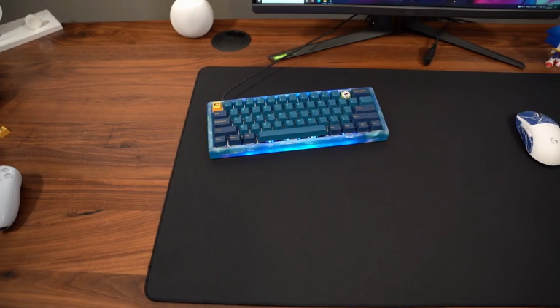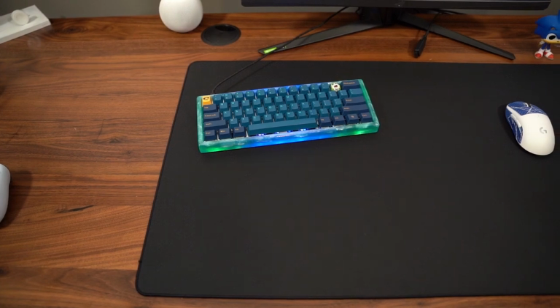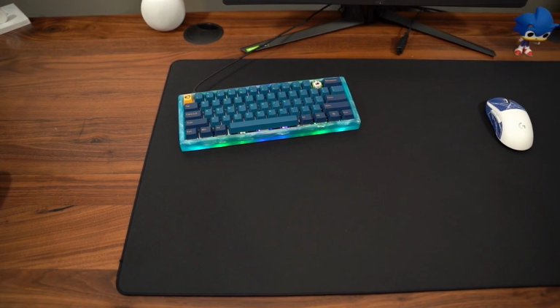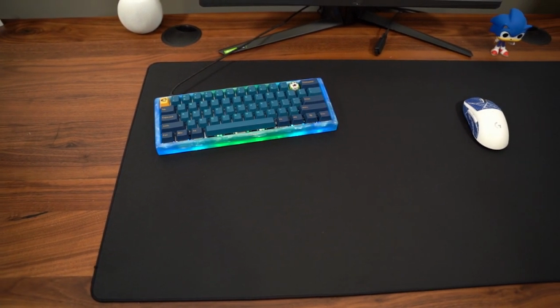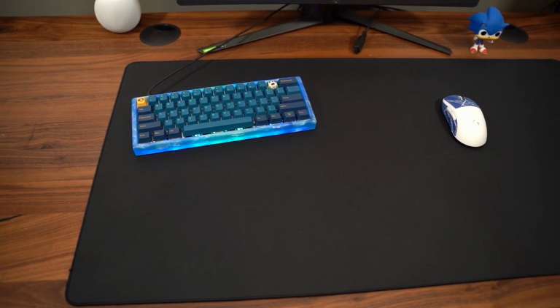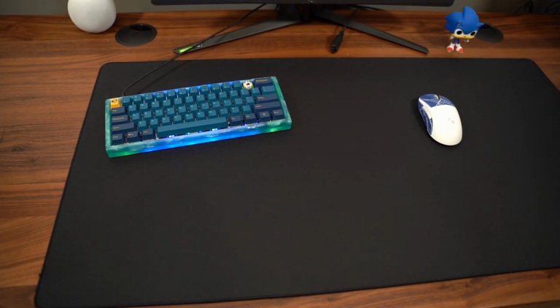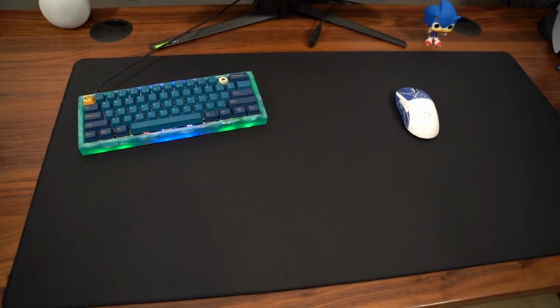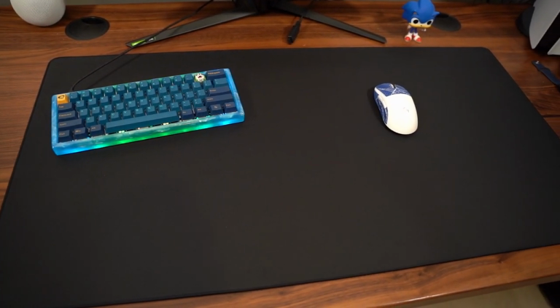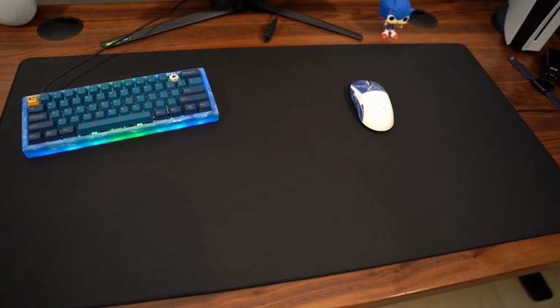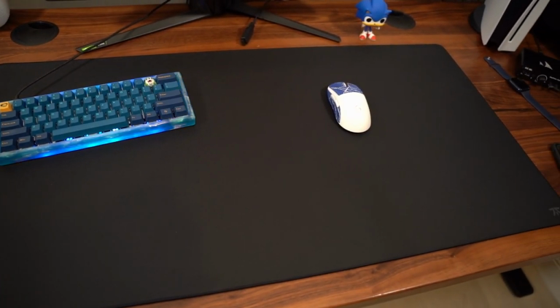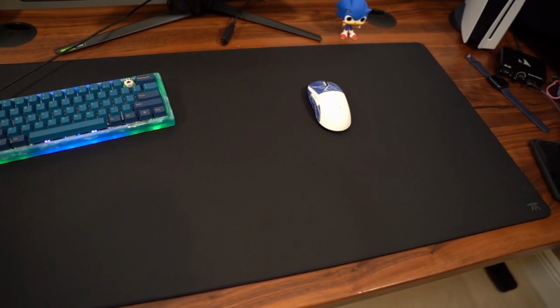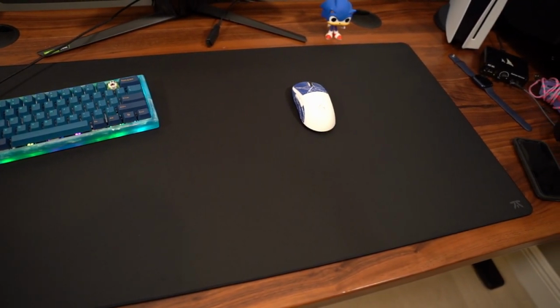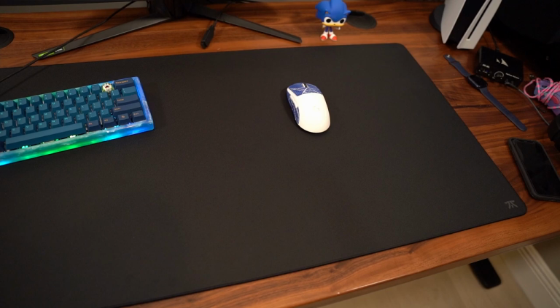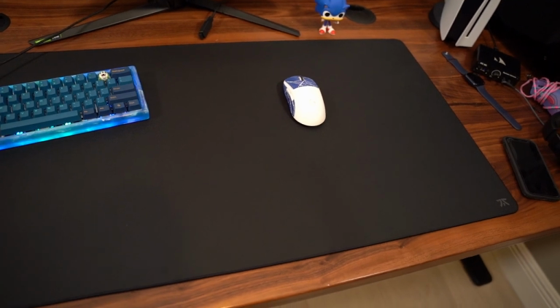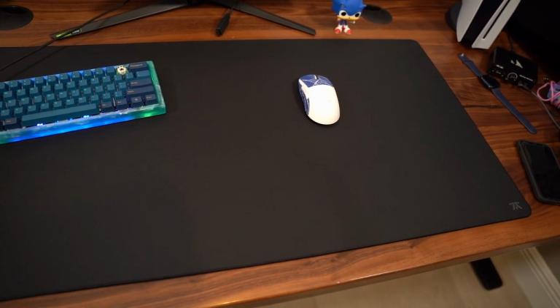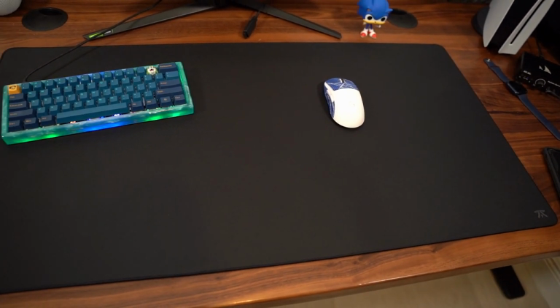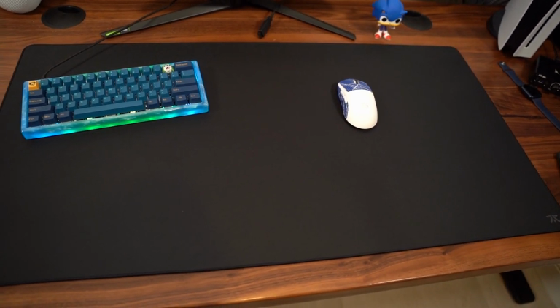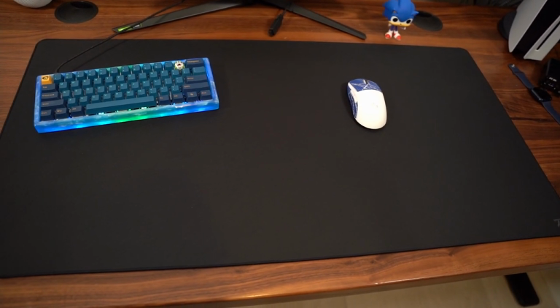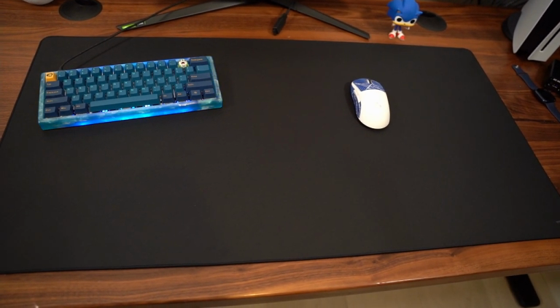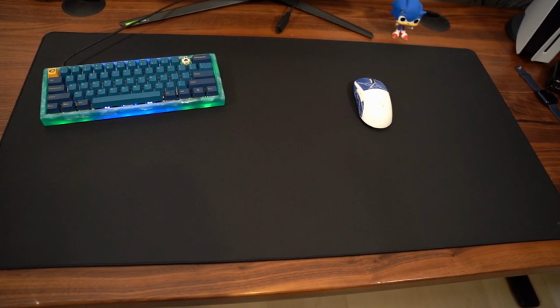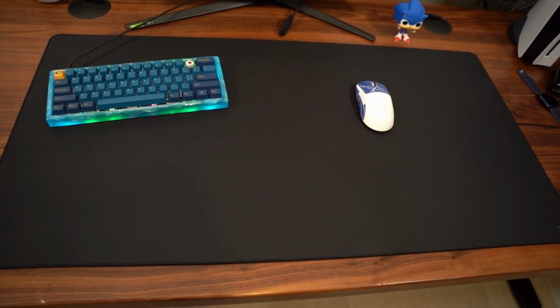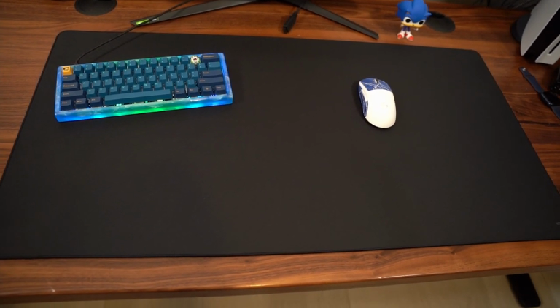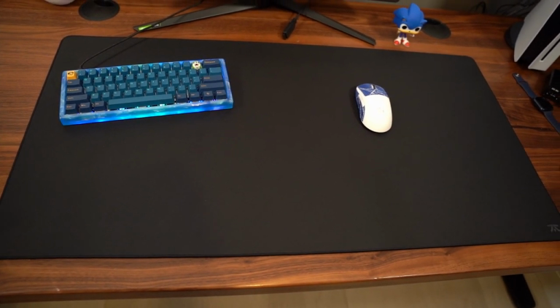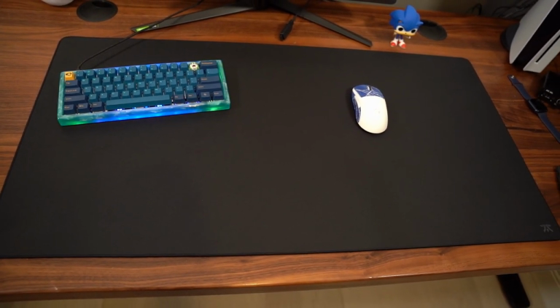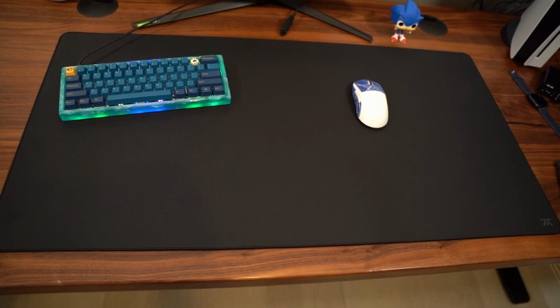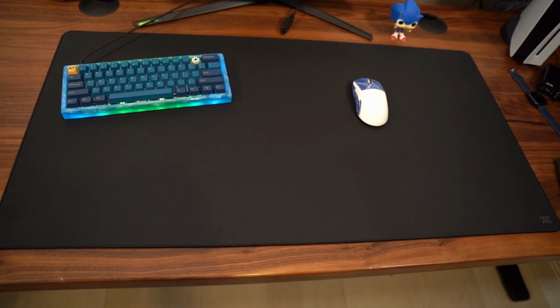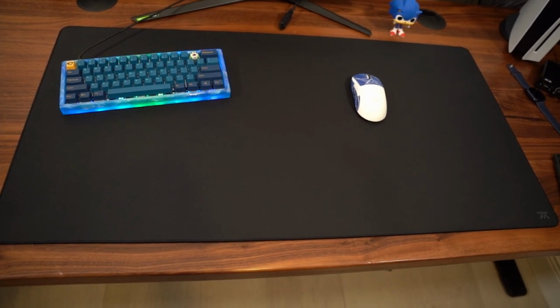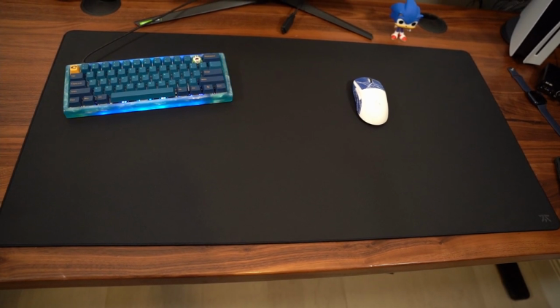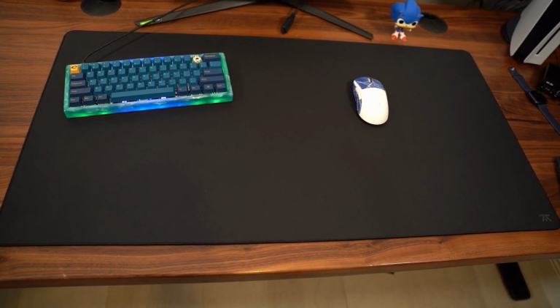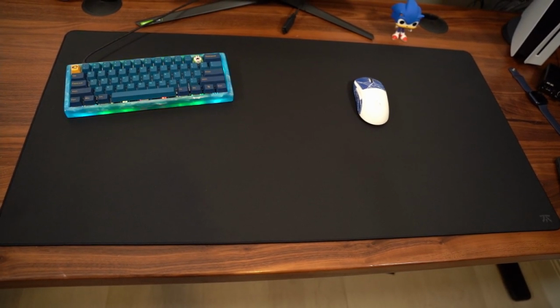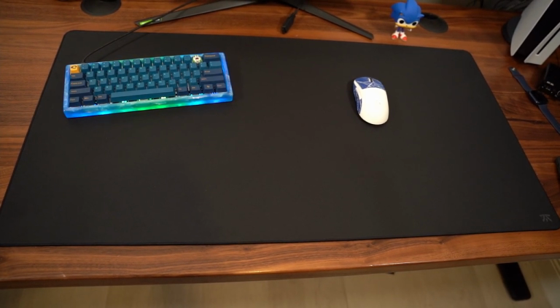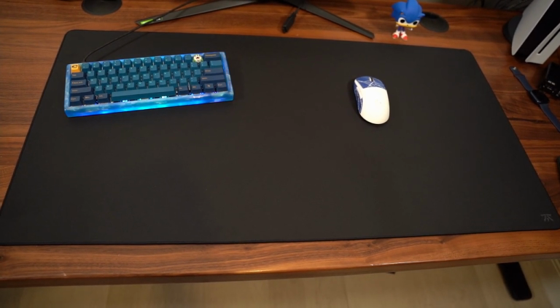As far as desk pad sizes go, this is 950 by 500 millimeters, and I think this is probably my favorite dimensions of a desk pad type size. Not too deep, not too wide, and I think it looks great if you have a nice tabletop.